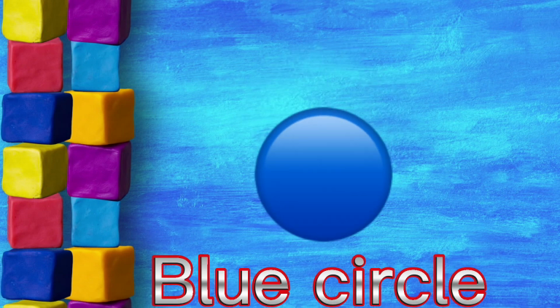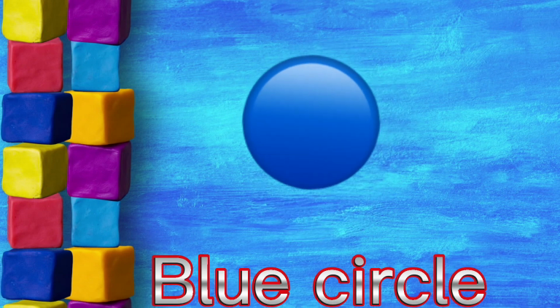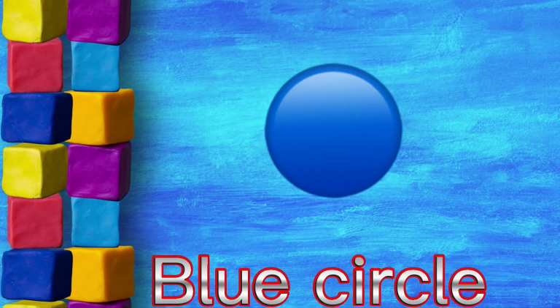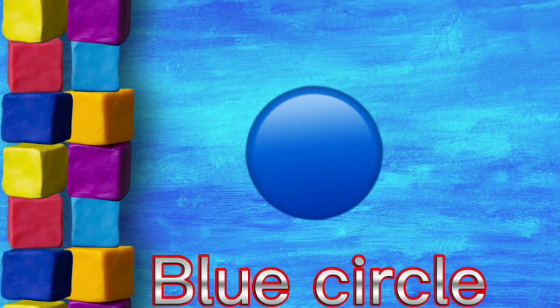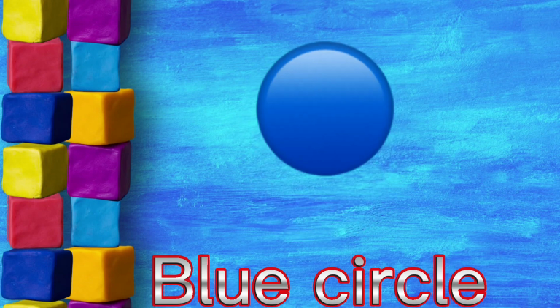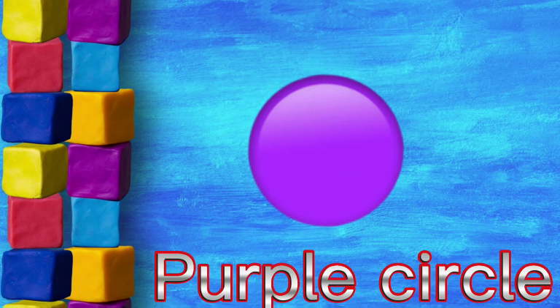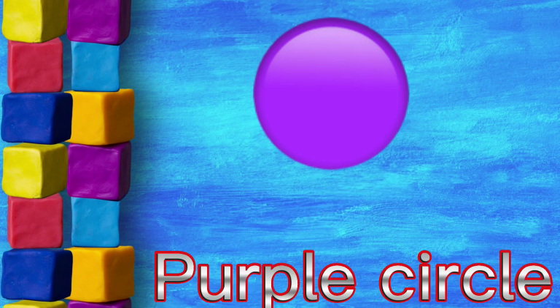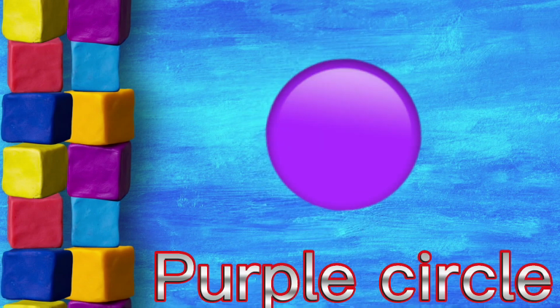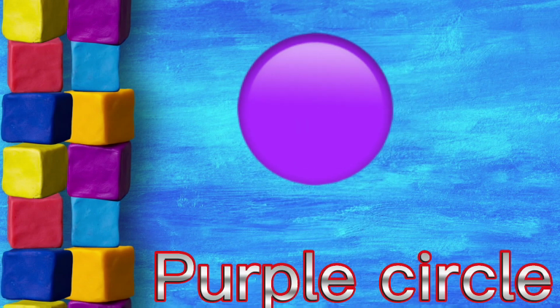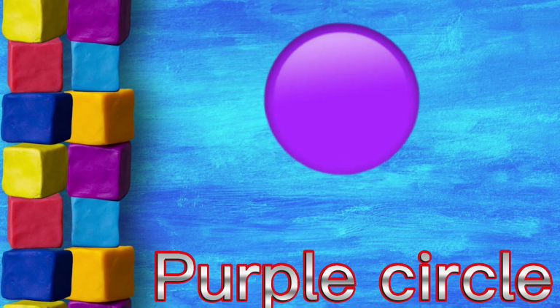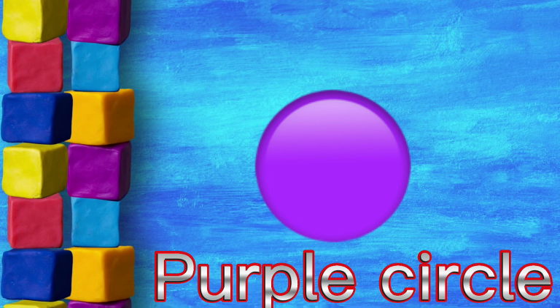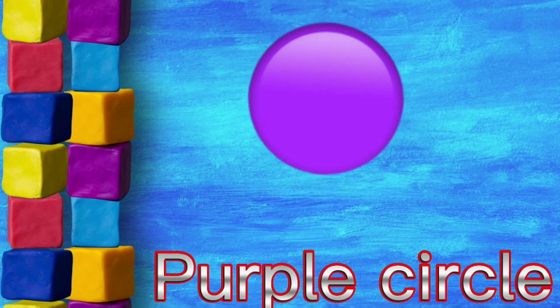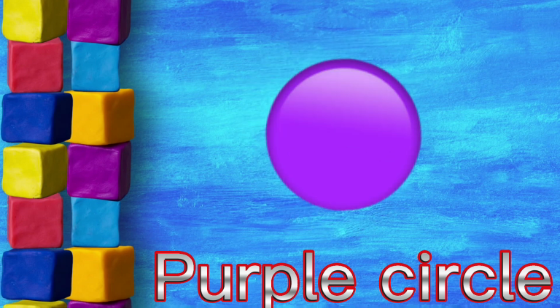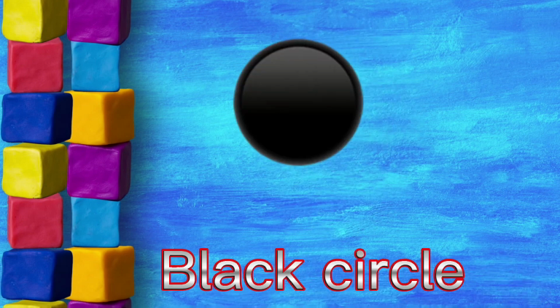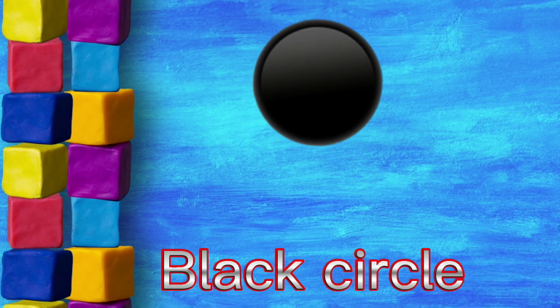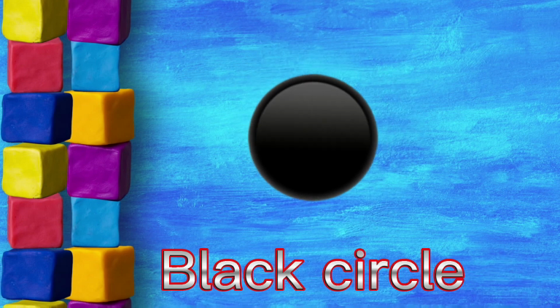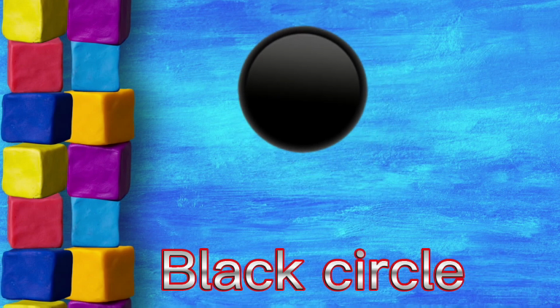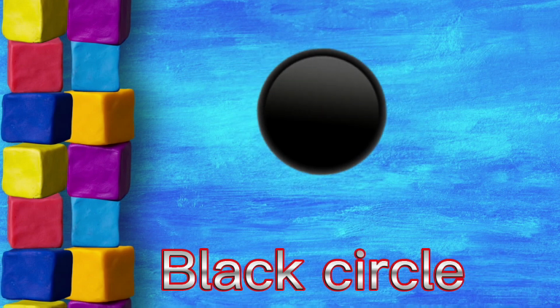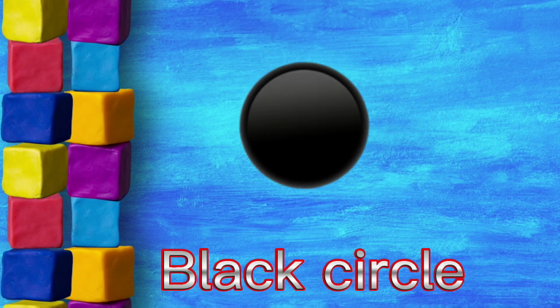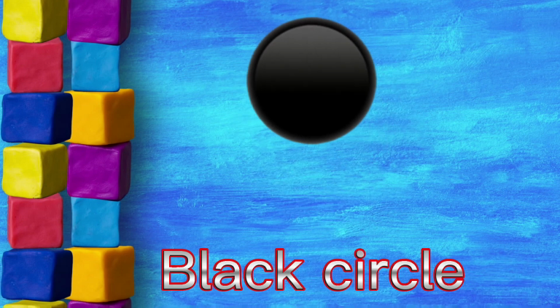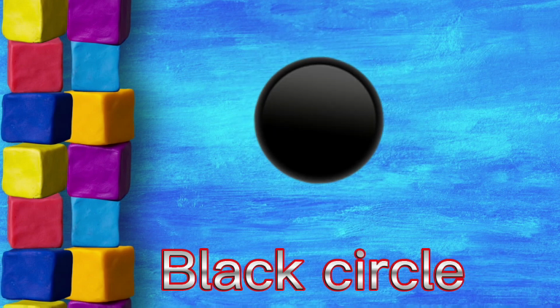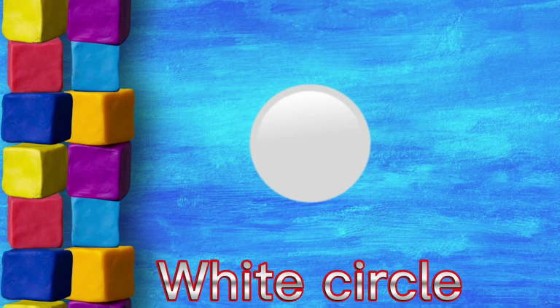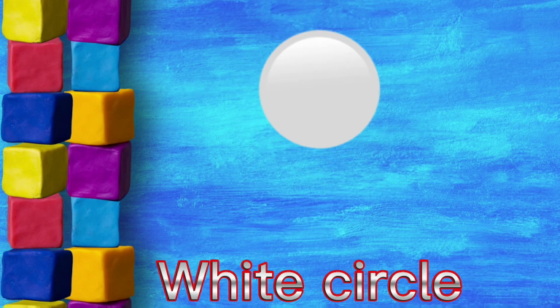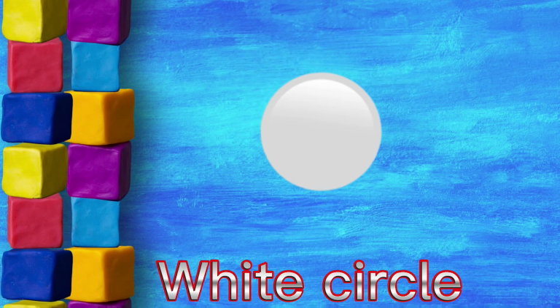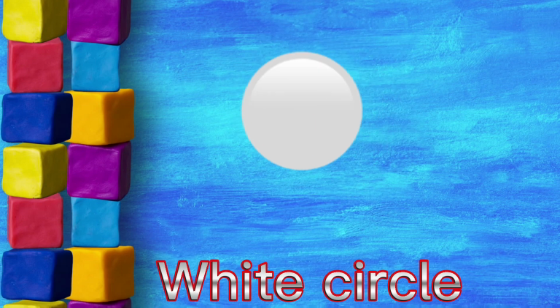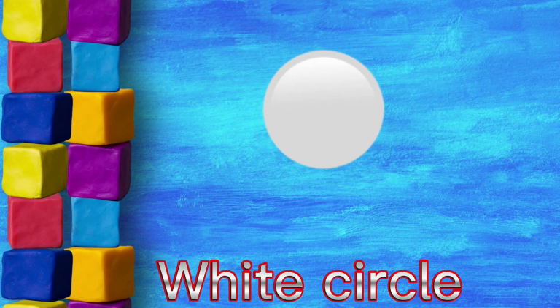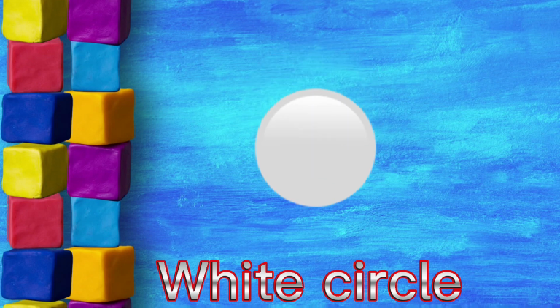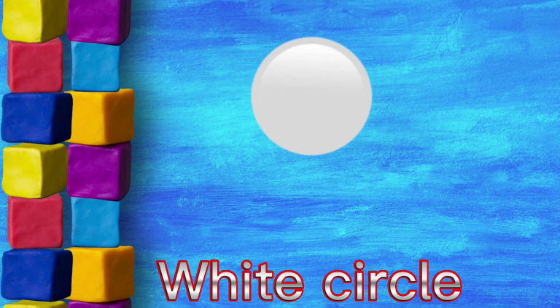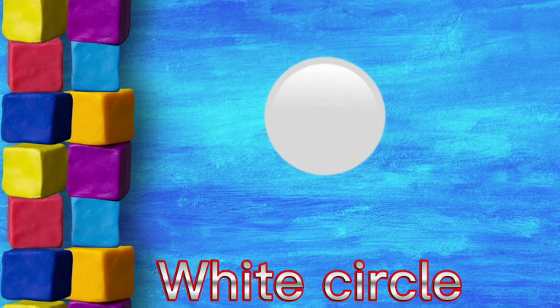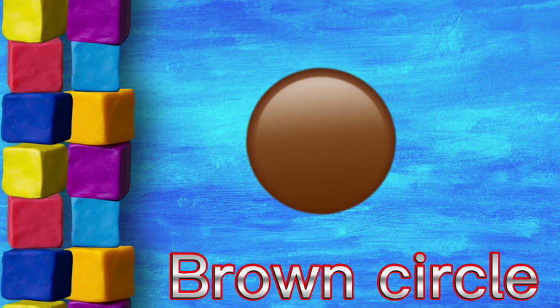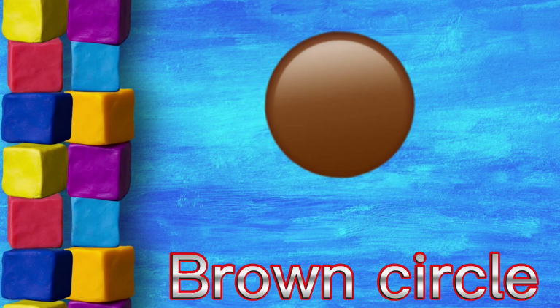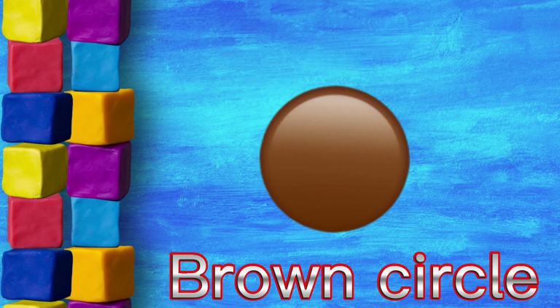Purple circle, black circle, white circle, brown circle.